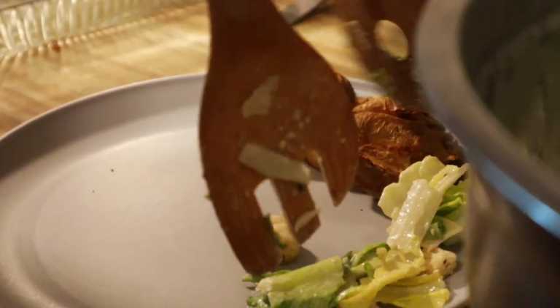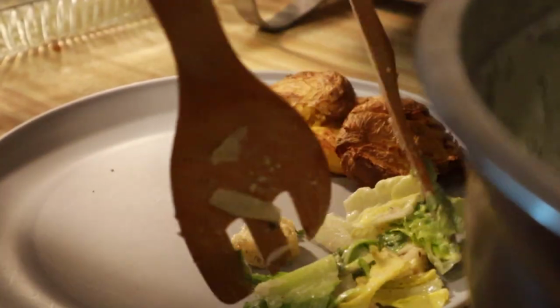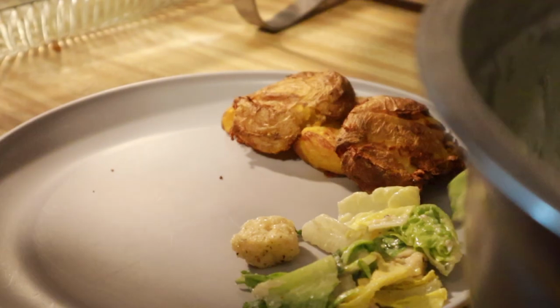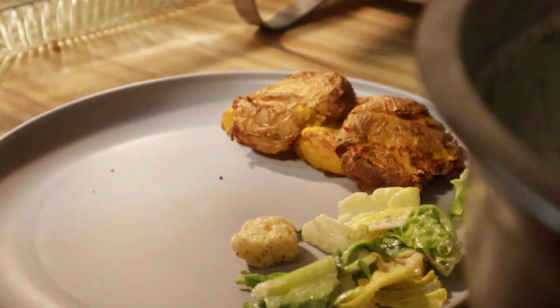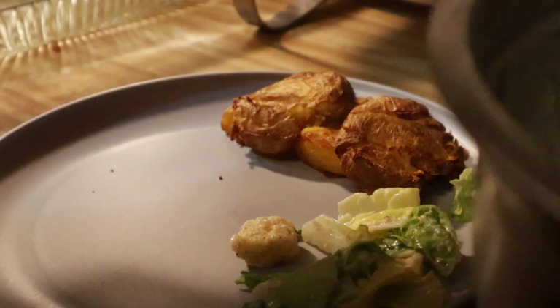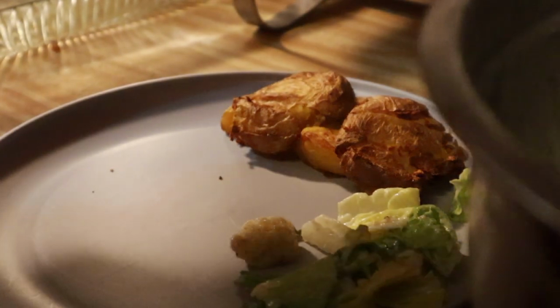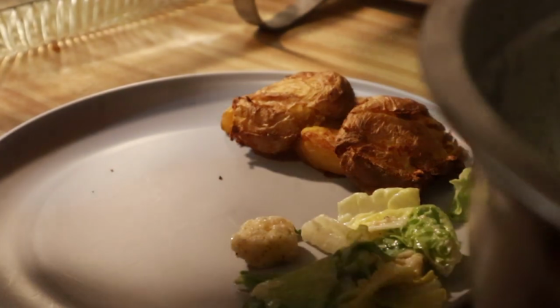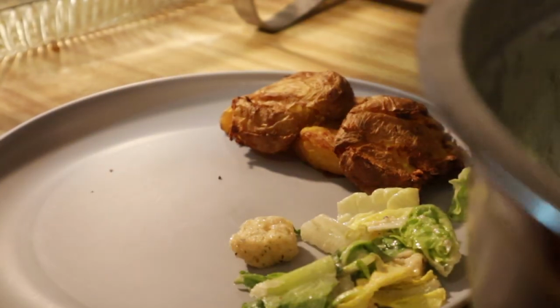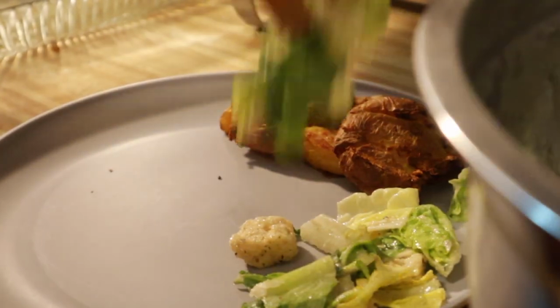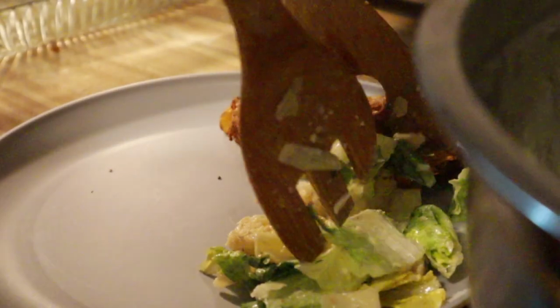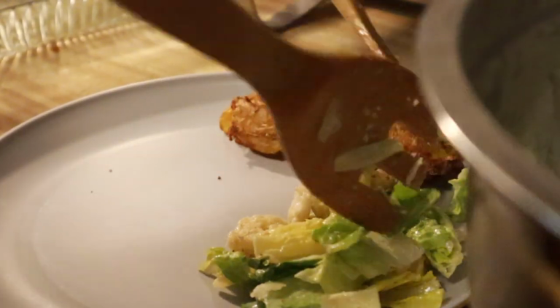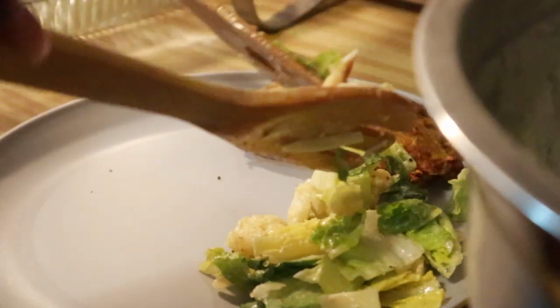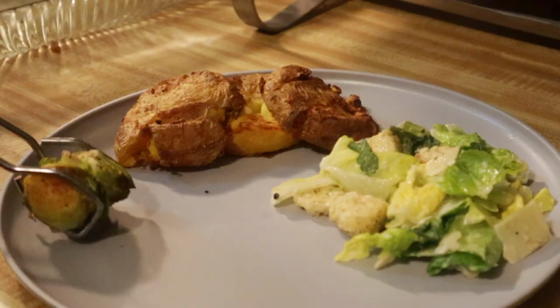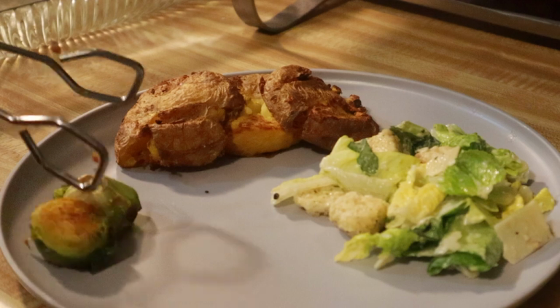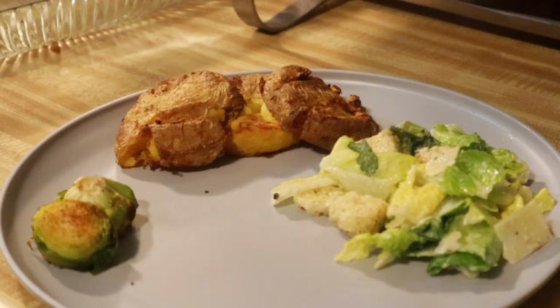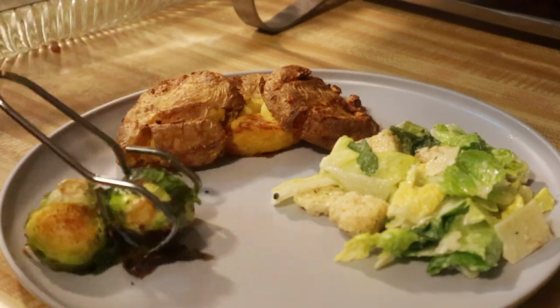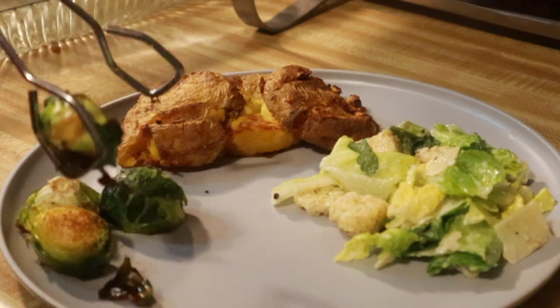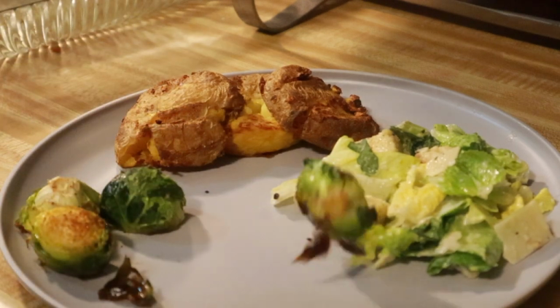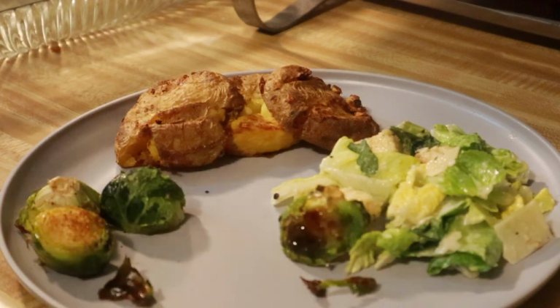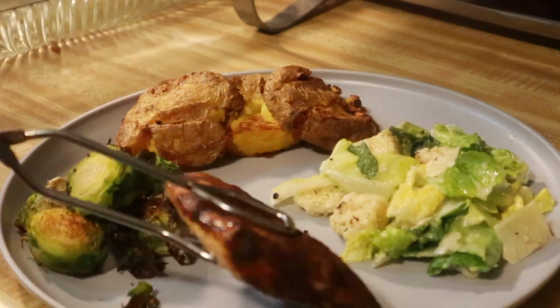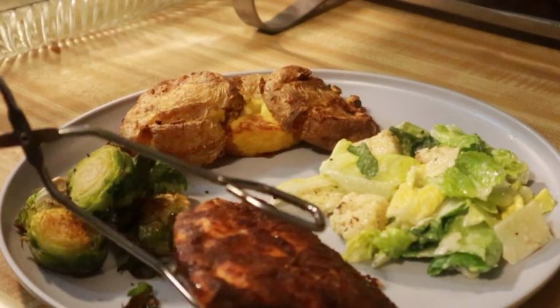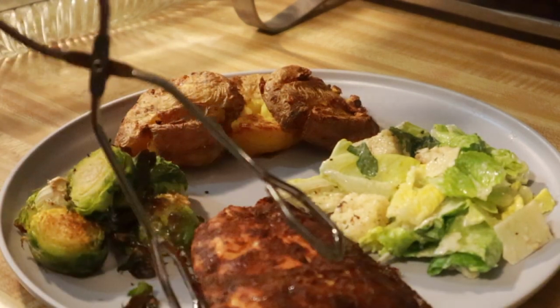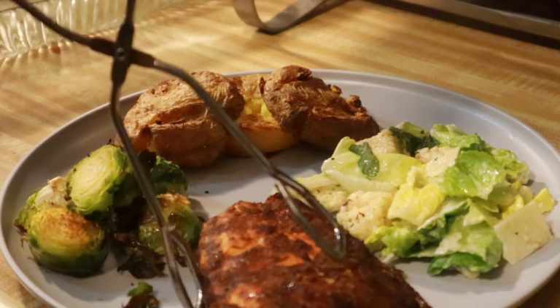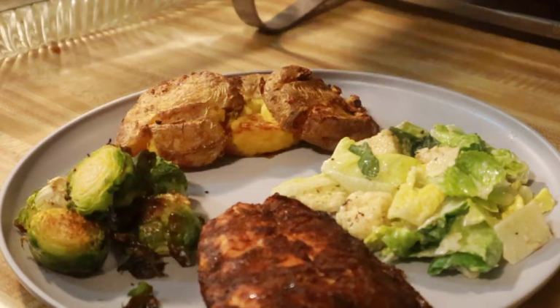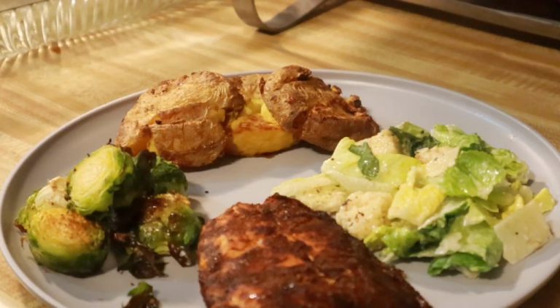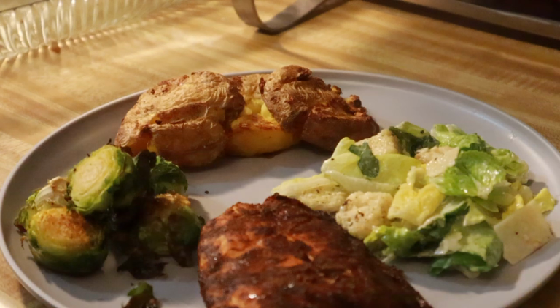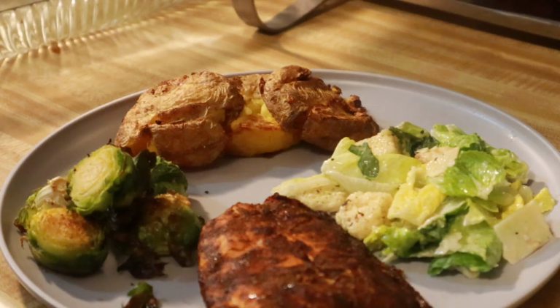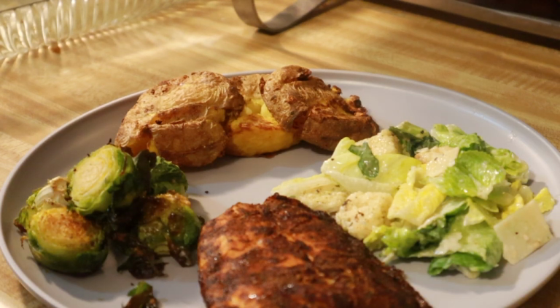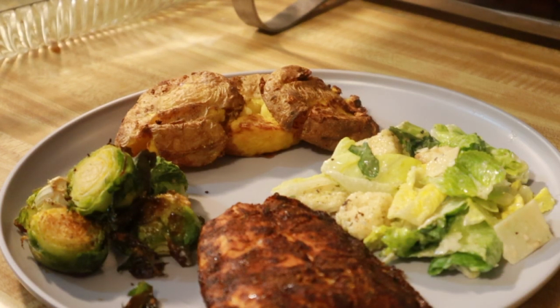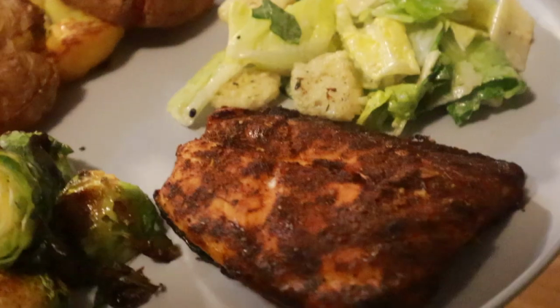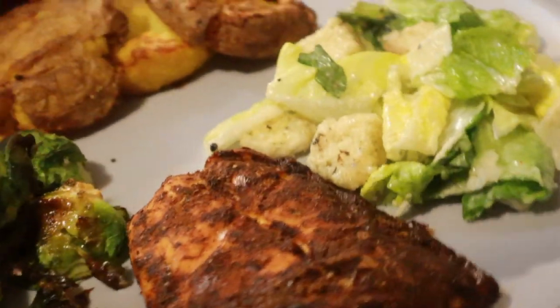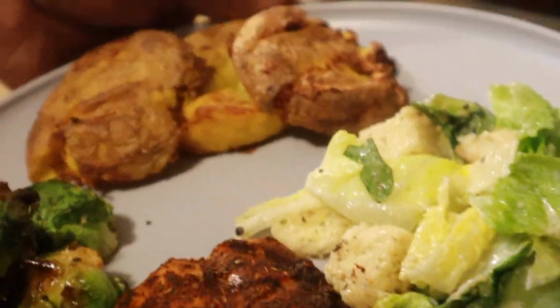I just wanted to make this quick video so you guys could see what I made for my Sunday dinner, and hopefully this will give you inspo to make something for your Sunday dinner. I love you guys so much. Thank you guys so much for watching — if you like this cooking video and want more, let me know down in the comments. I will see y'all soon, bye, love you!